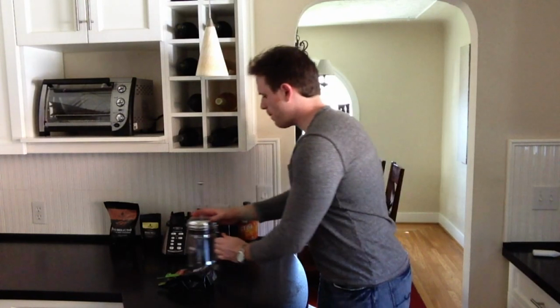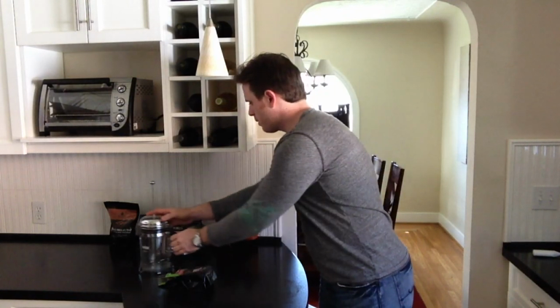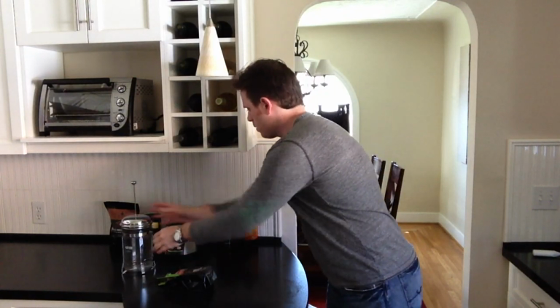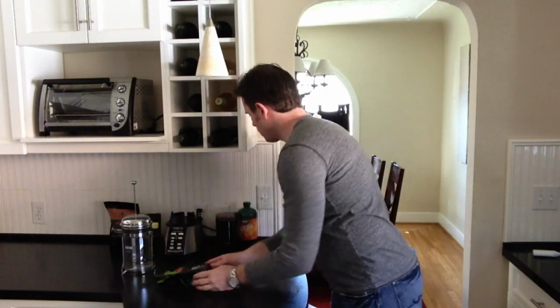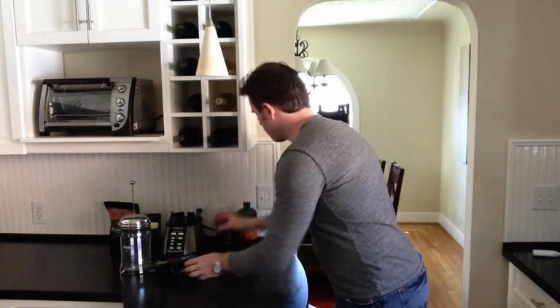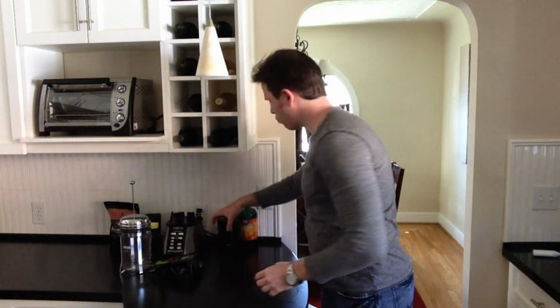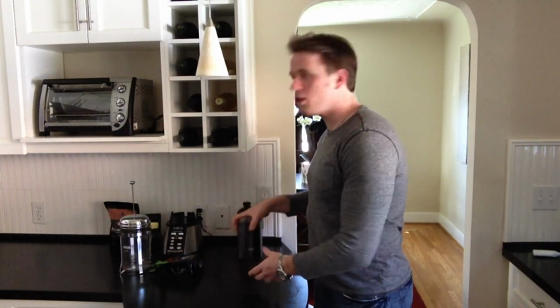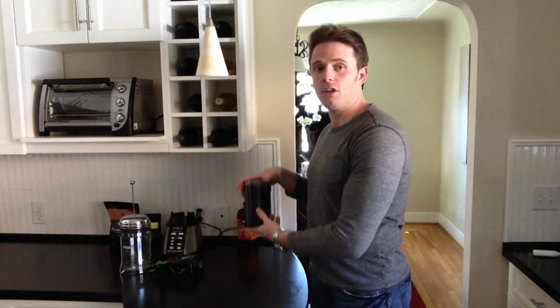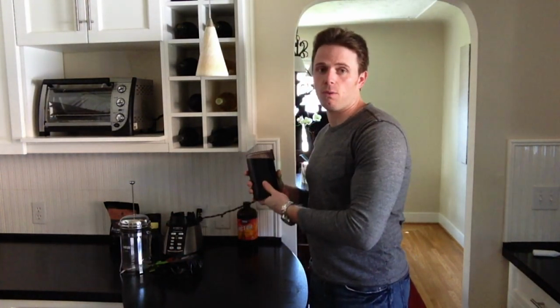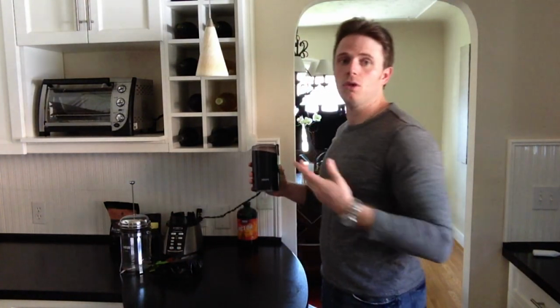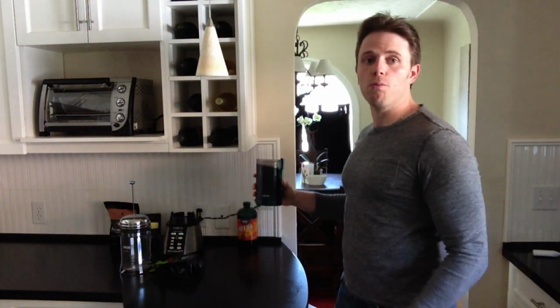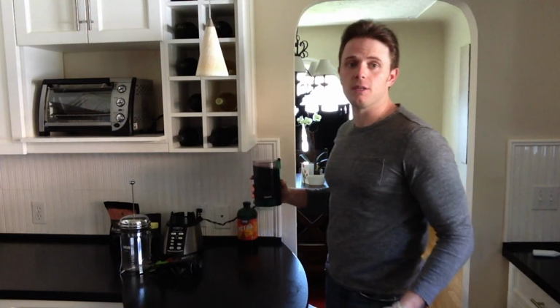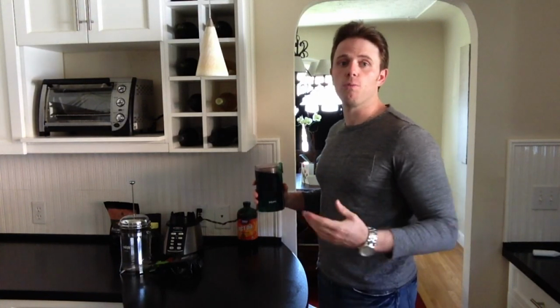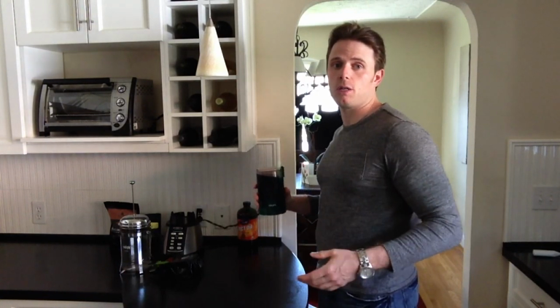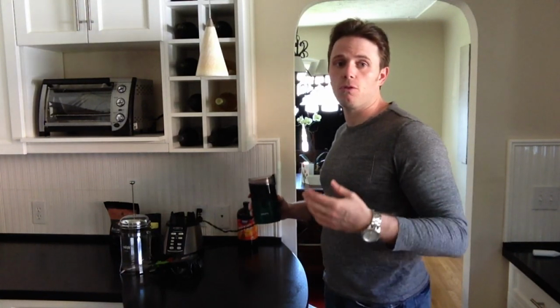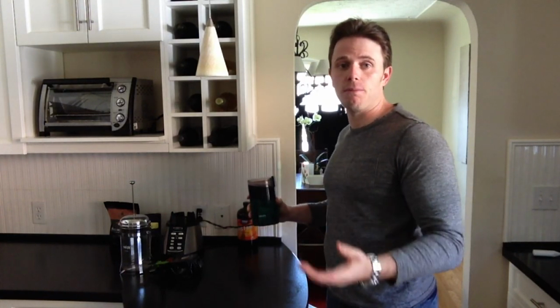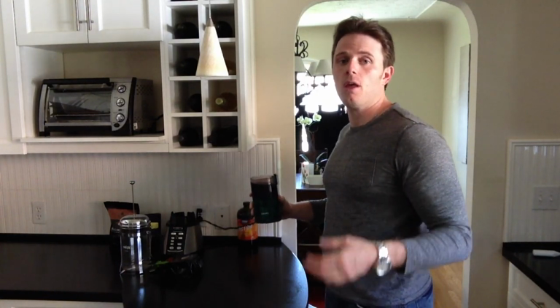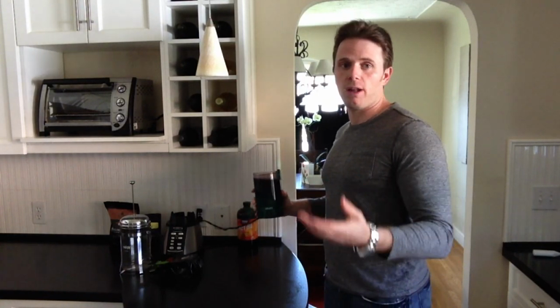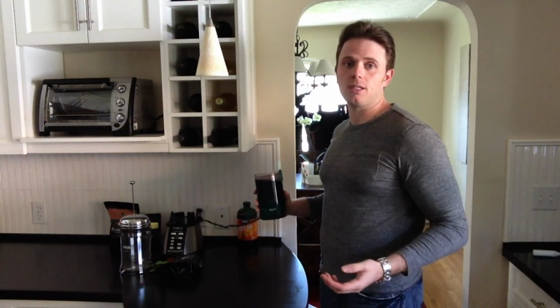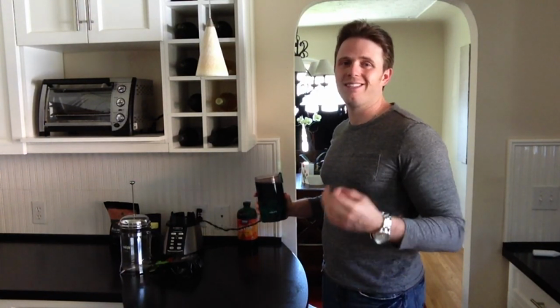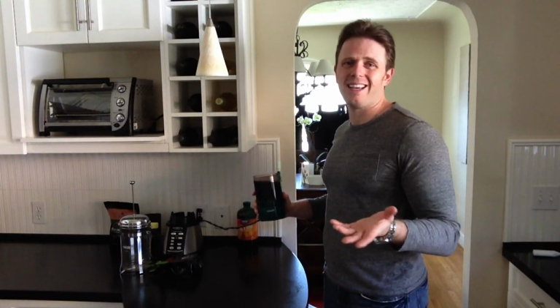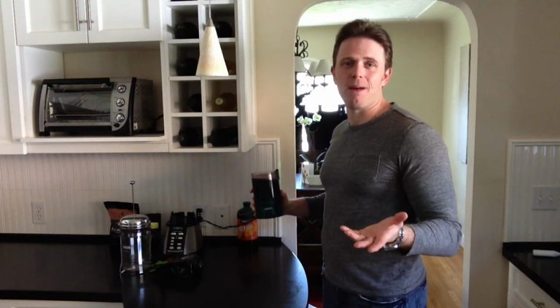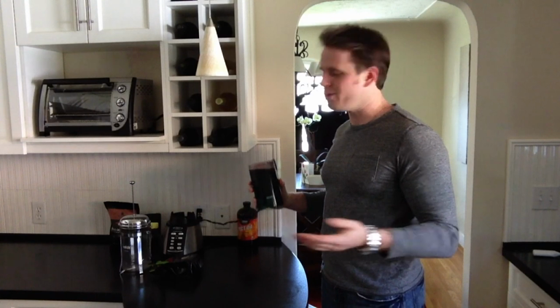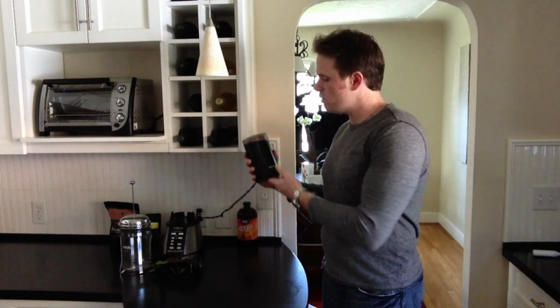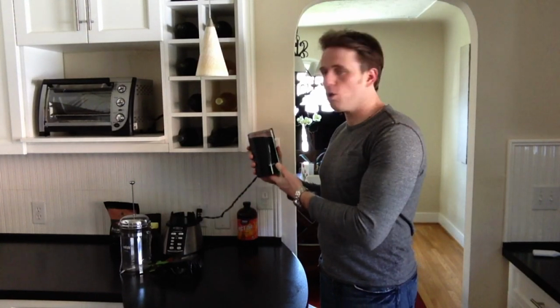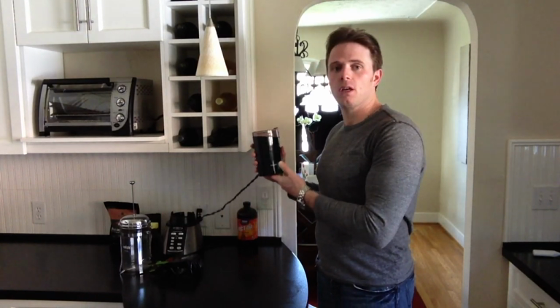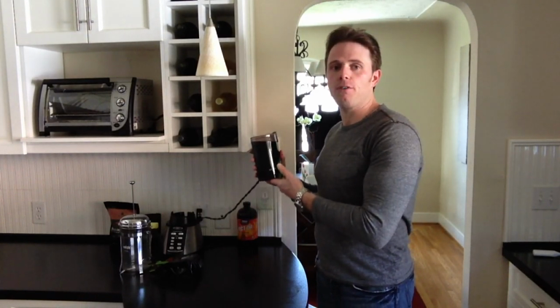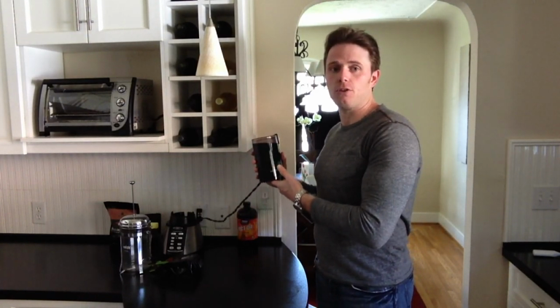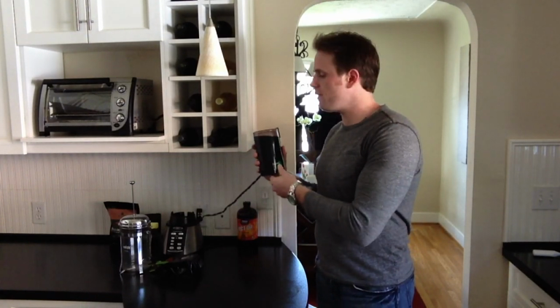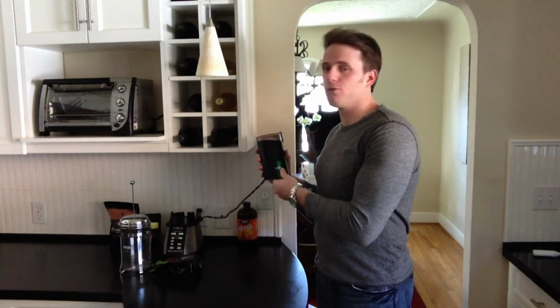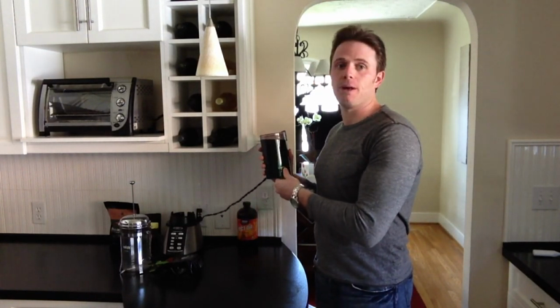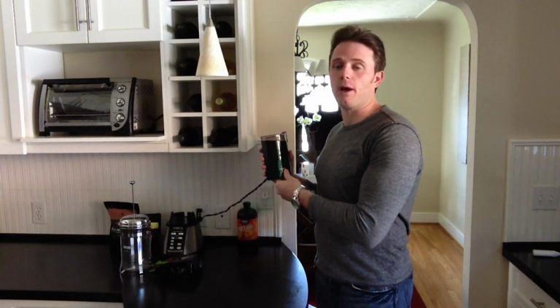After that, you need a really good coffee grinder. We want to use whole beans because whole beans preserve the bean better, retain better antioxidants, and it's going to taste a lot better too. The Krups coffee grinder is the best way to go.